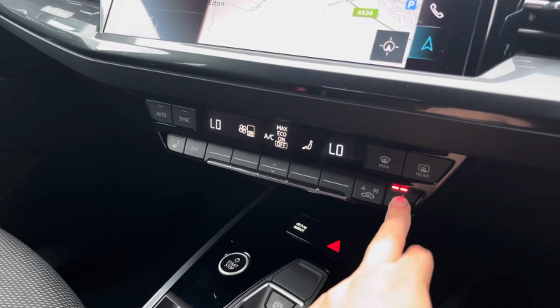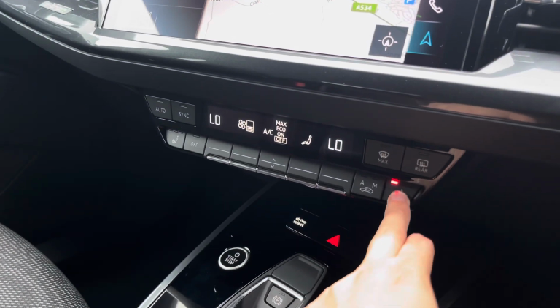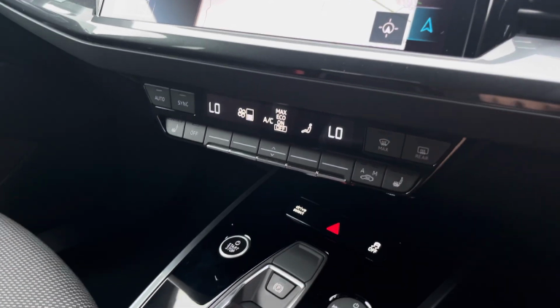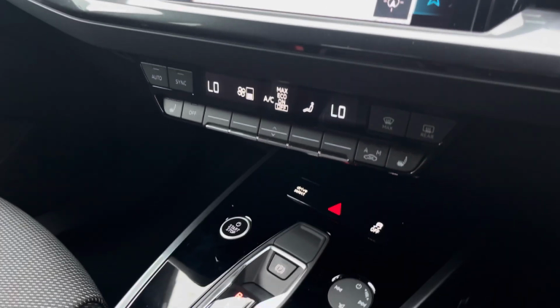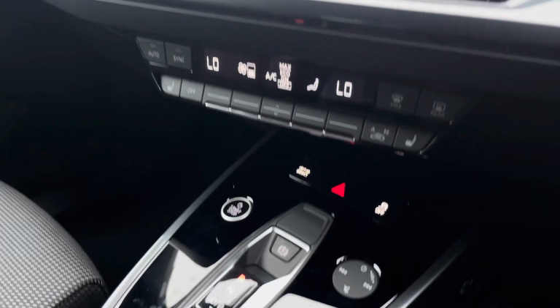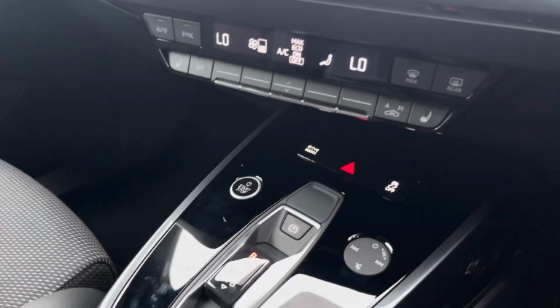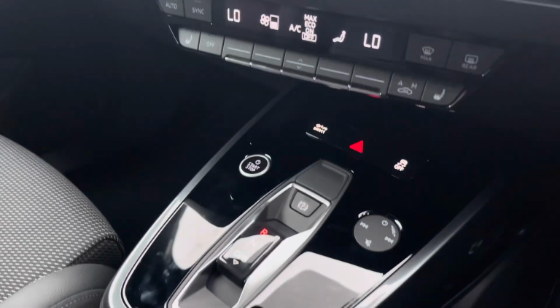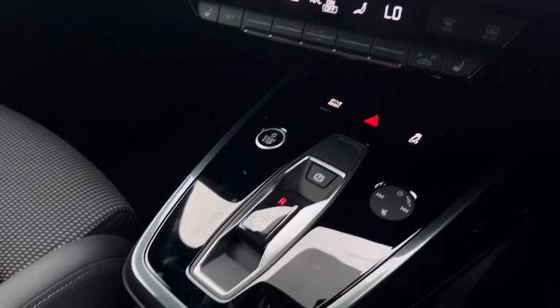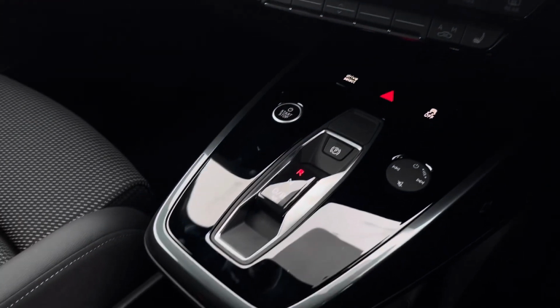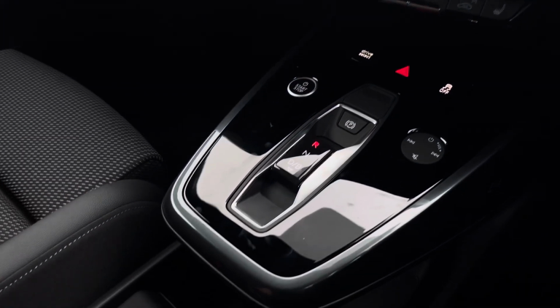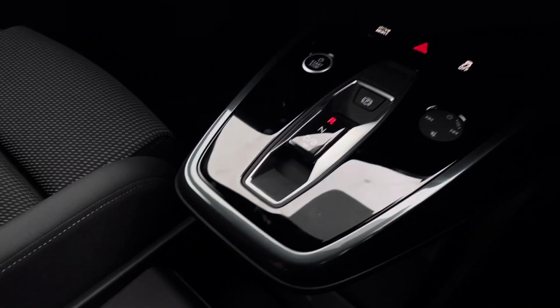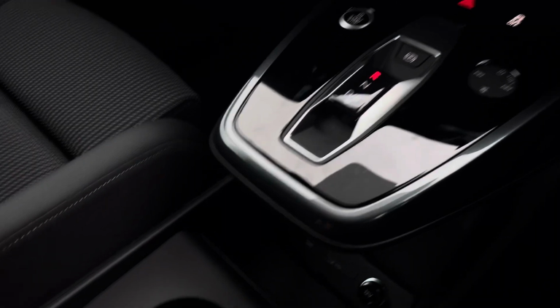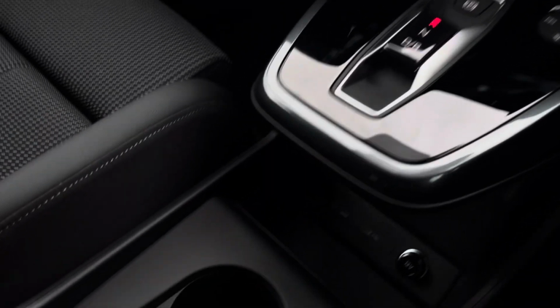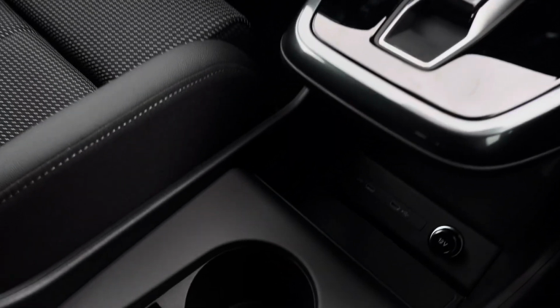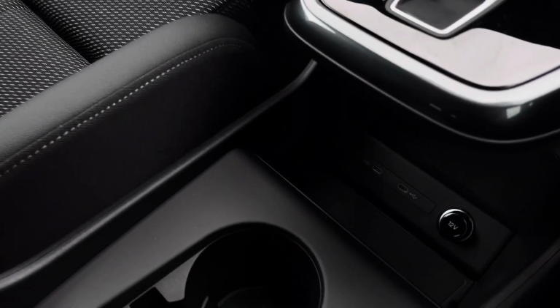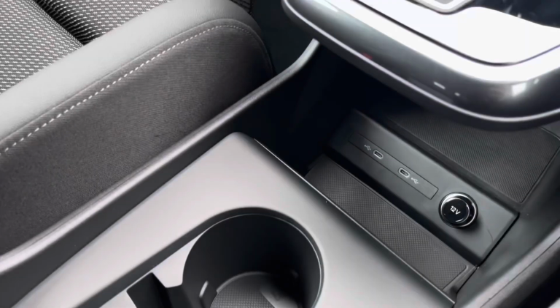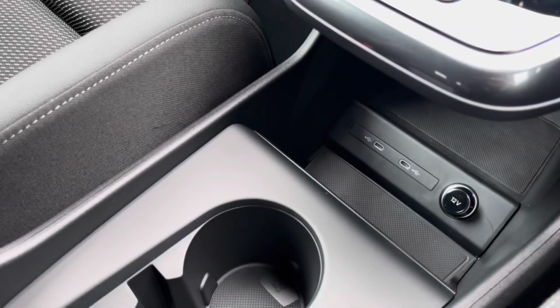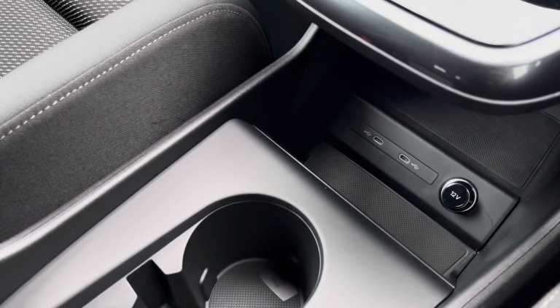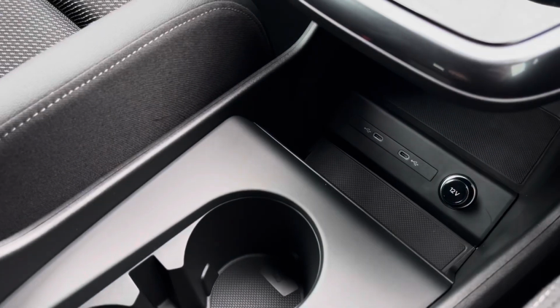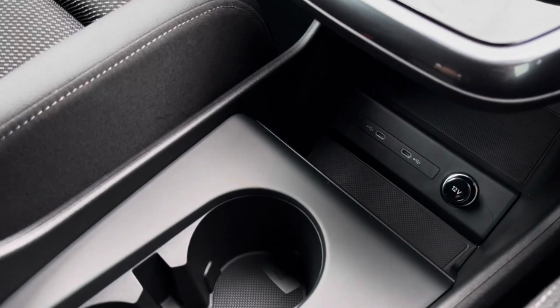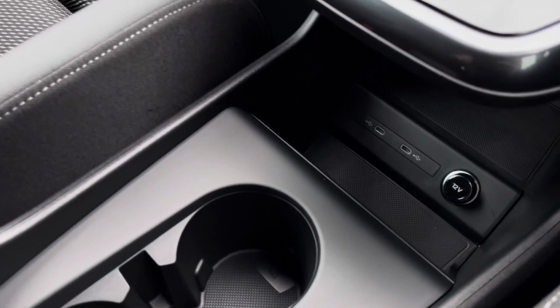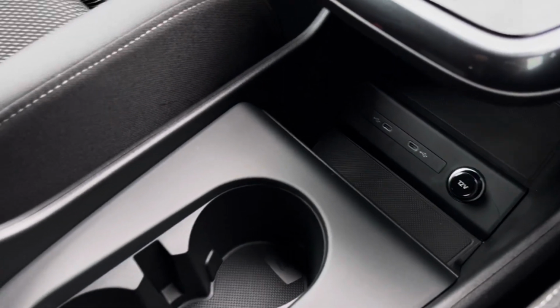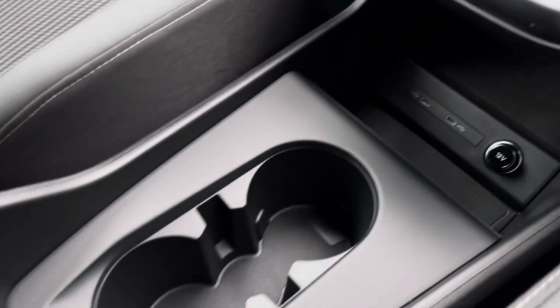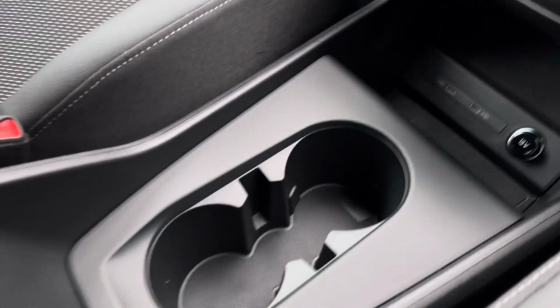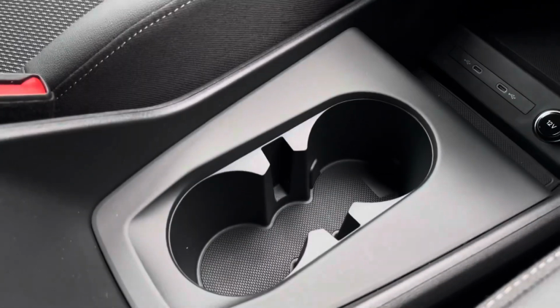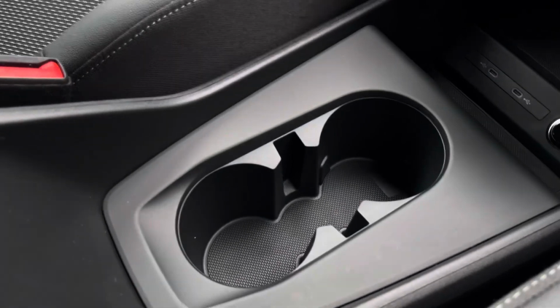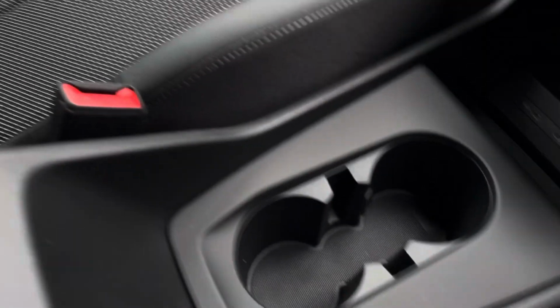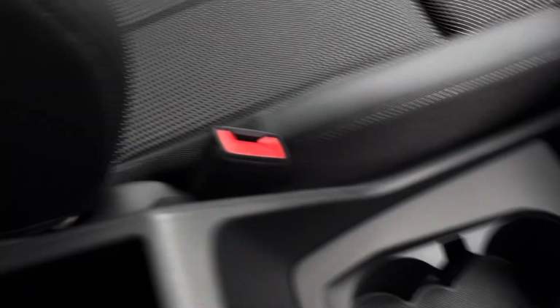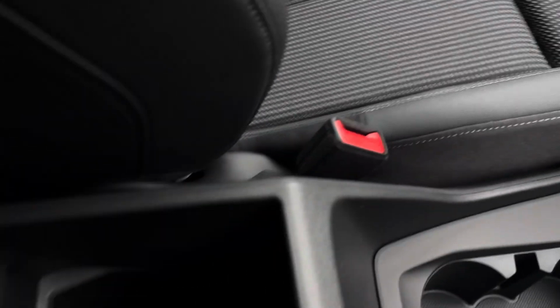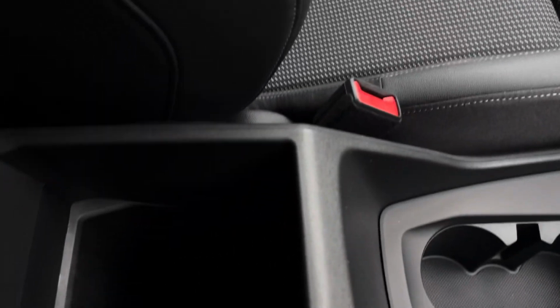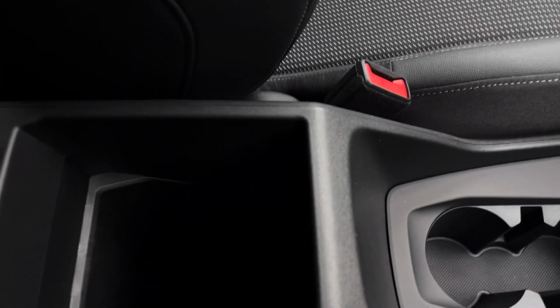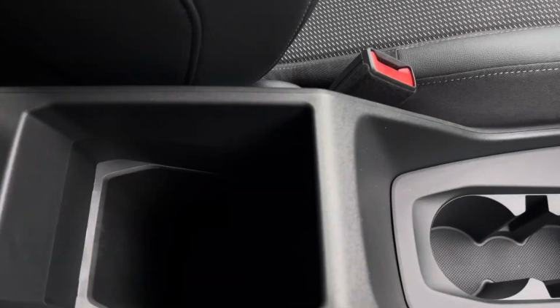Just below that we have the dual-zone climate control unit, heated front sports seats, the automatic gear selector, two USB-C ports, two cup holders, and some storage underneath the armrest.